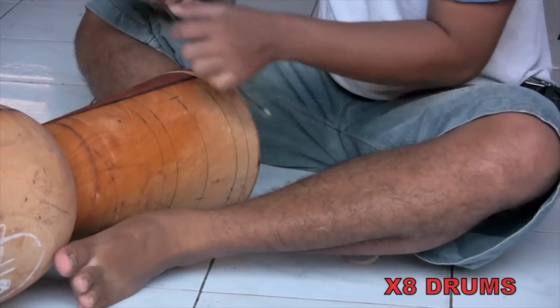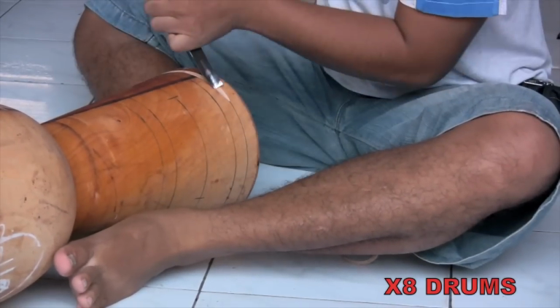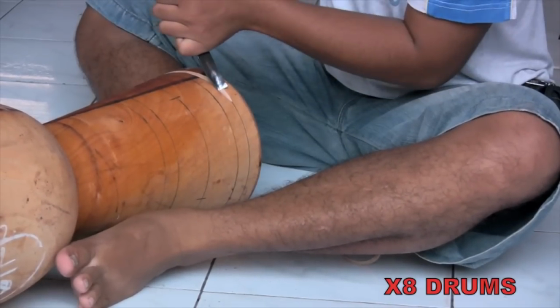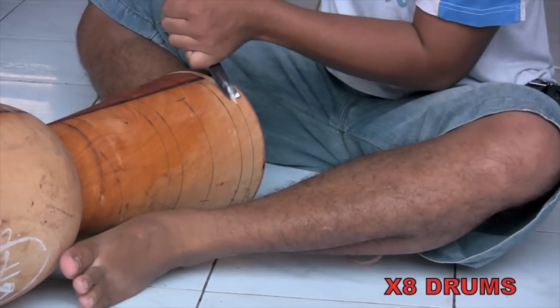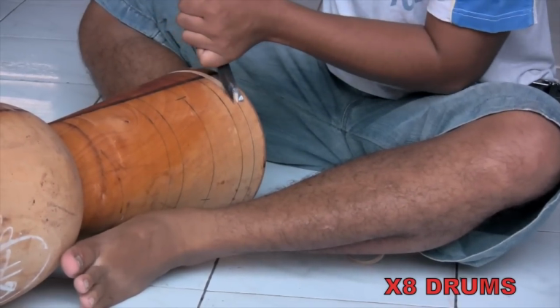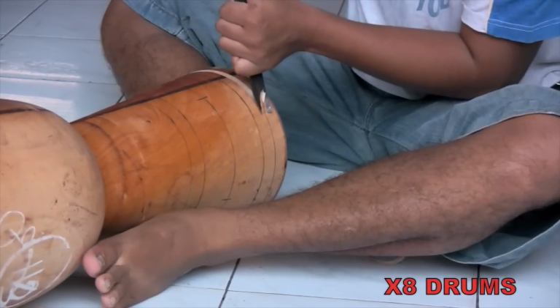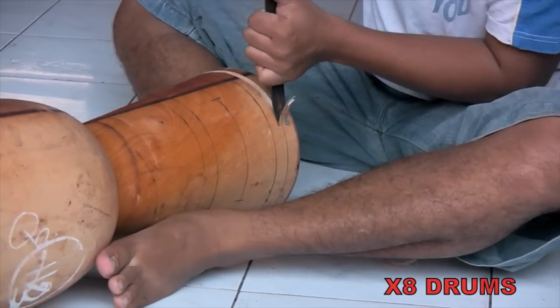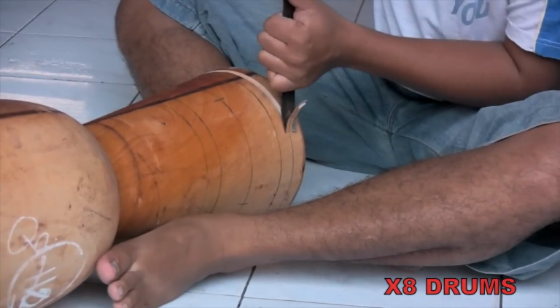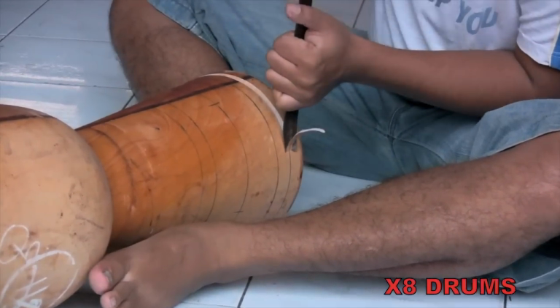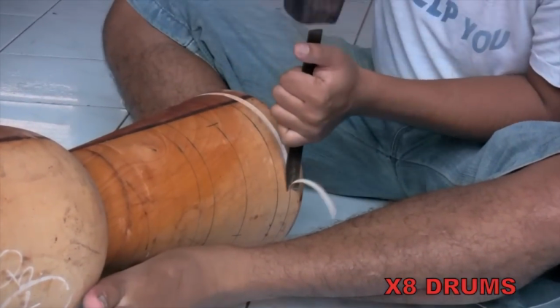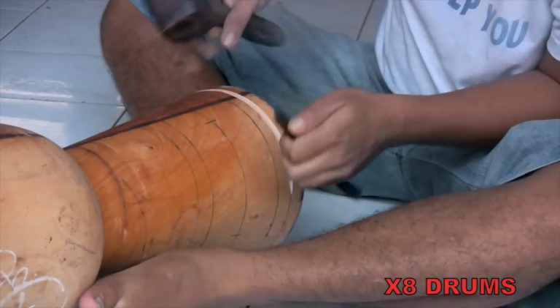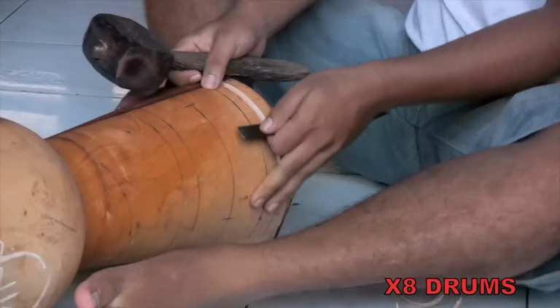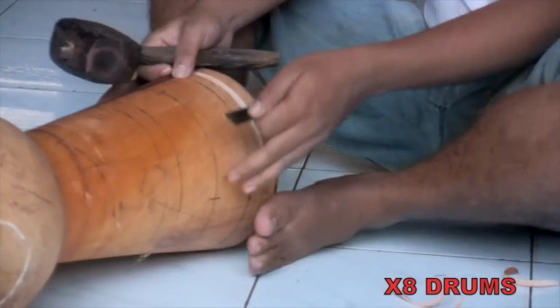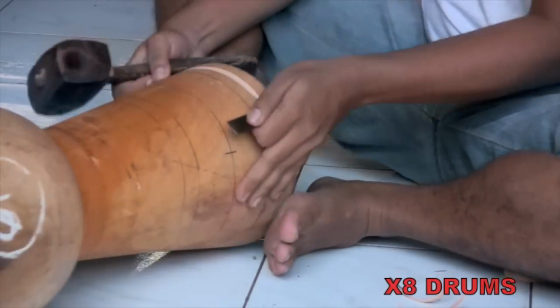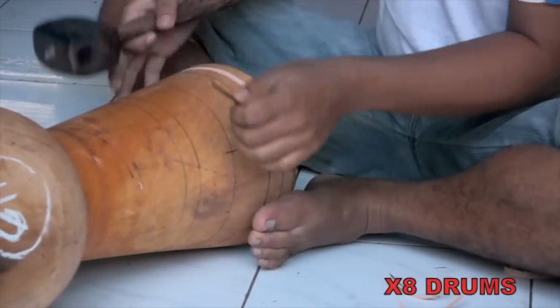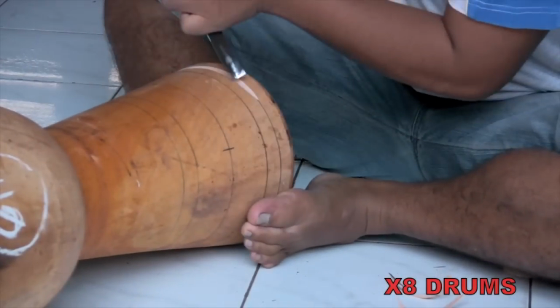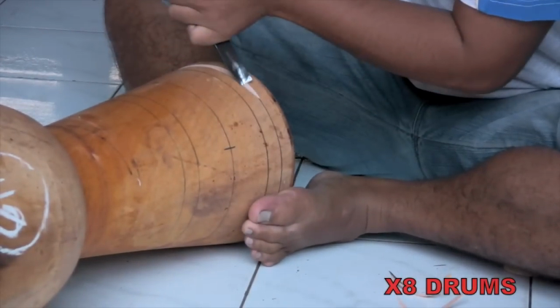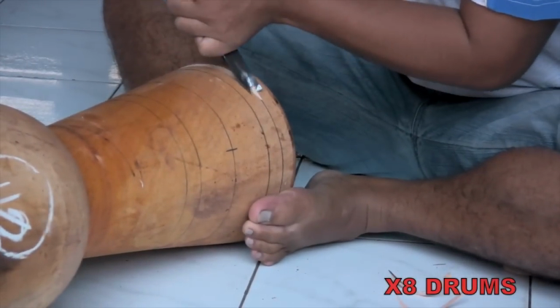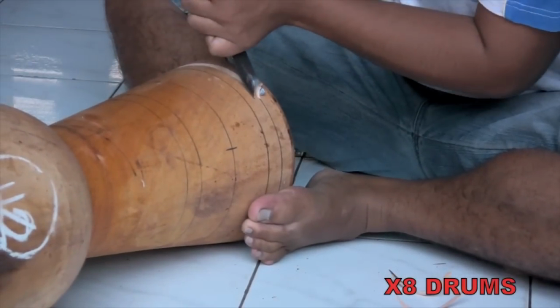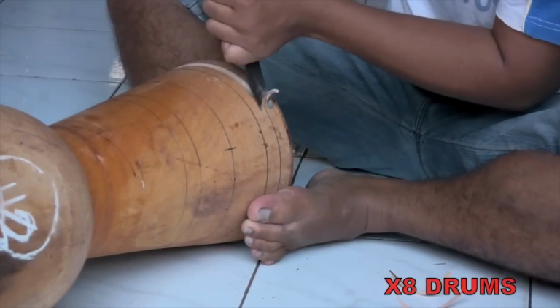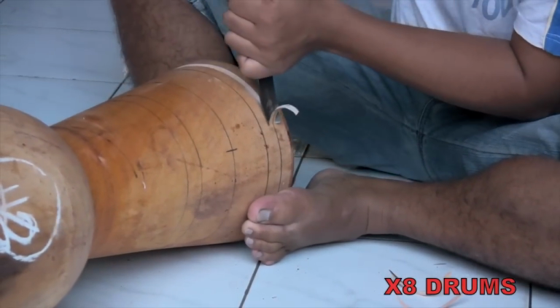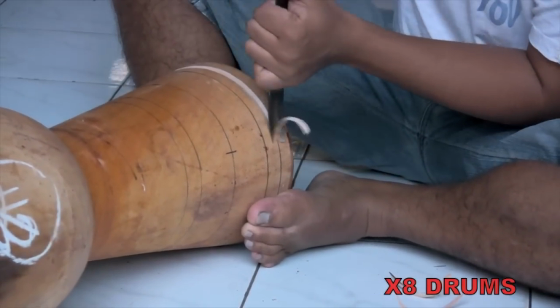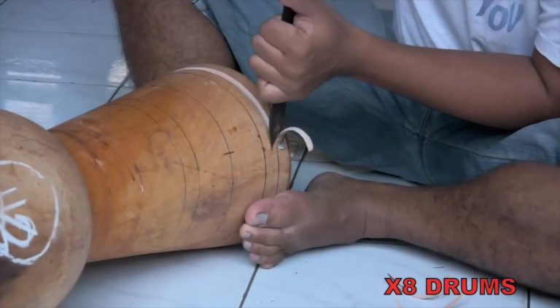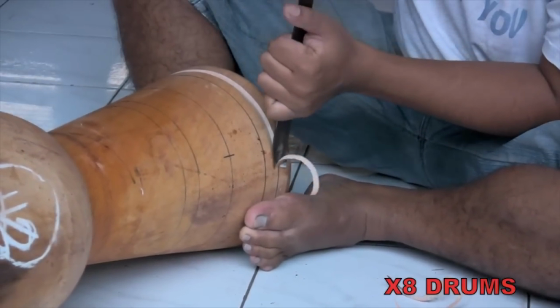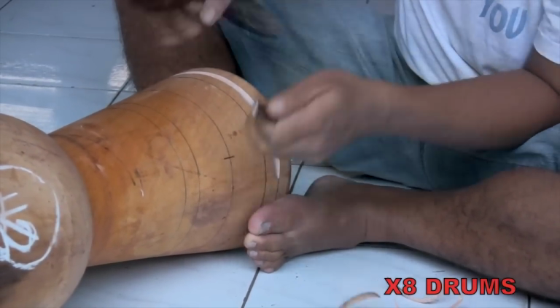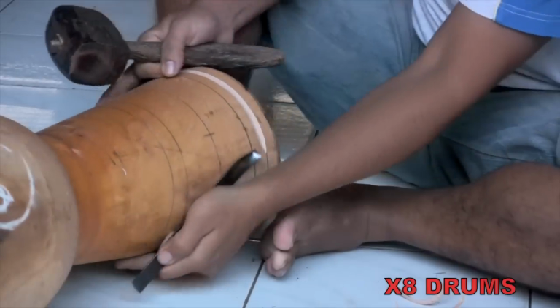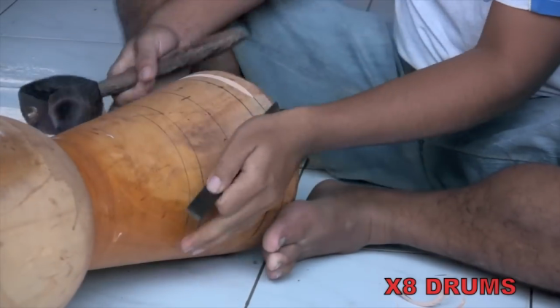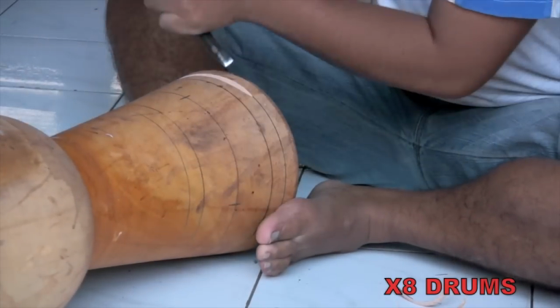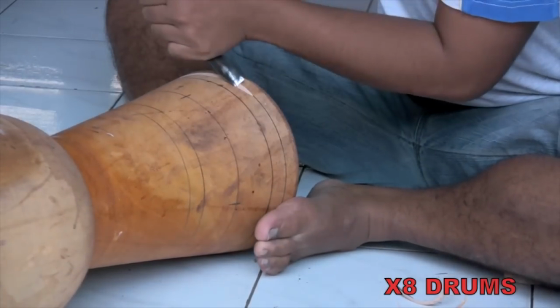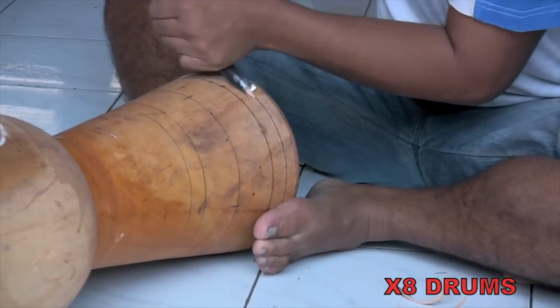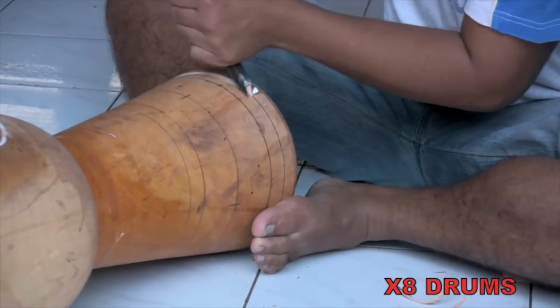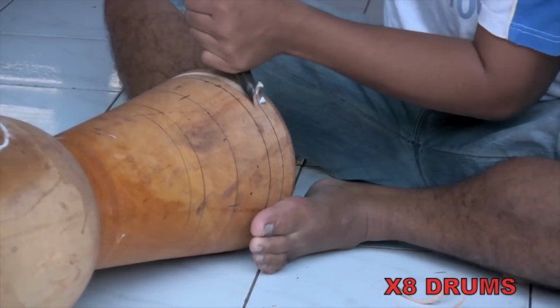Notice how the carver uses his feet as a brace to prevent the drum base from rolling as he chisels. The Celtic Labyrinth design he's working on is one of the more simpler carvings for the artist and will take him about 30 minutes to finish.